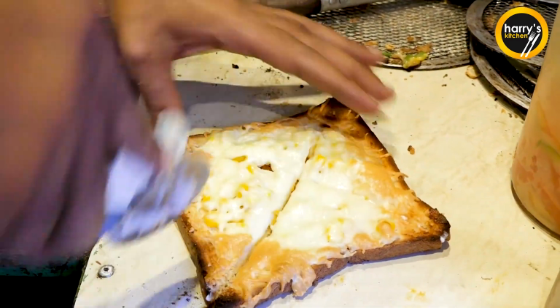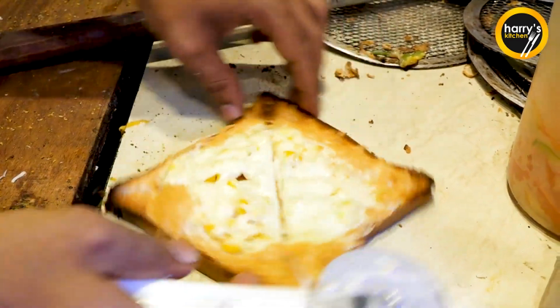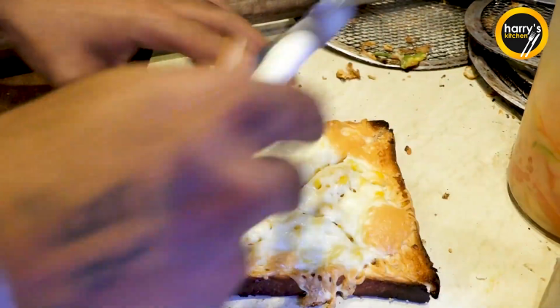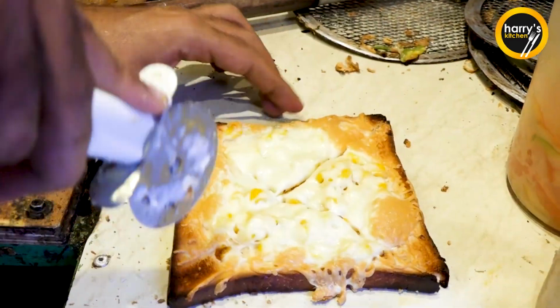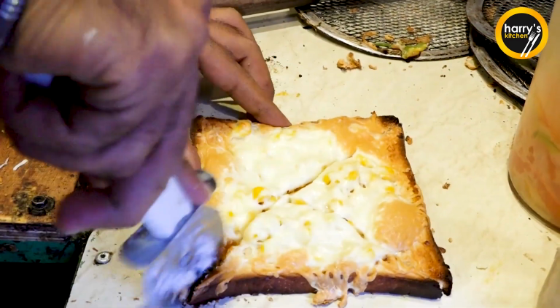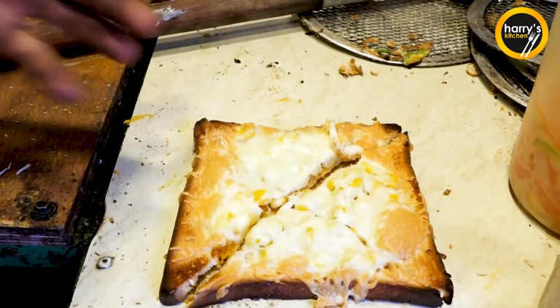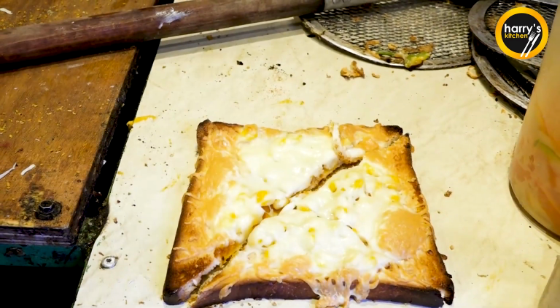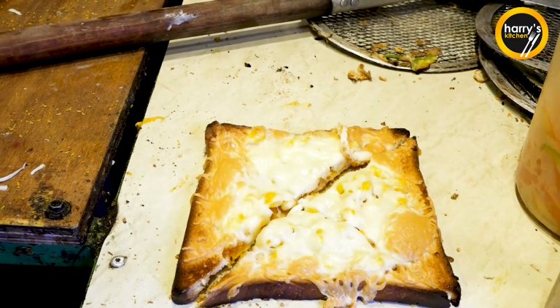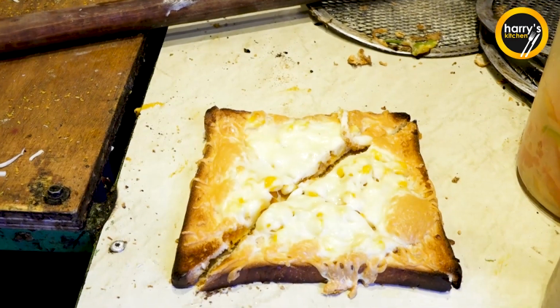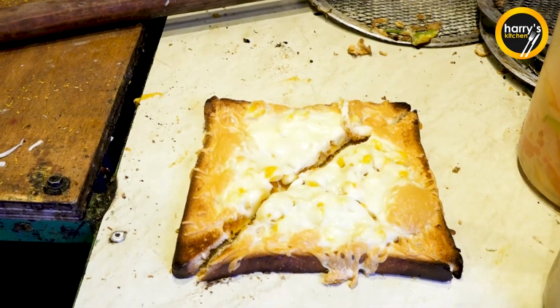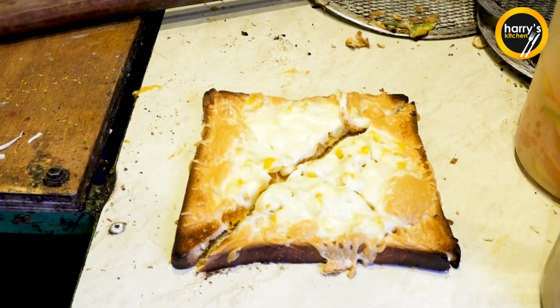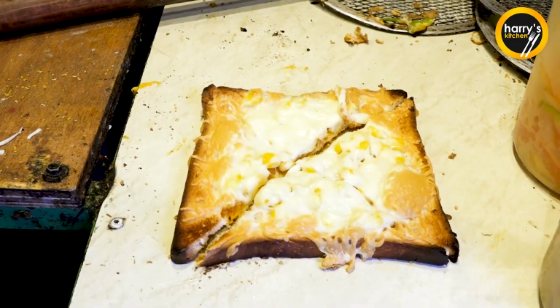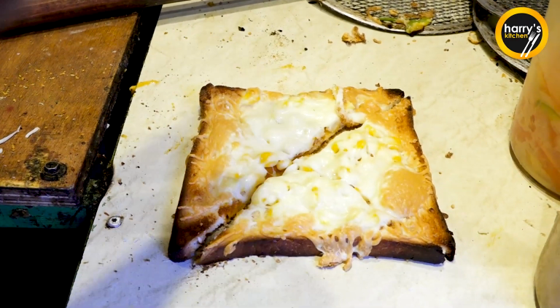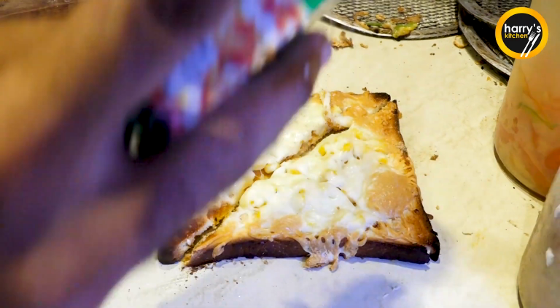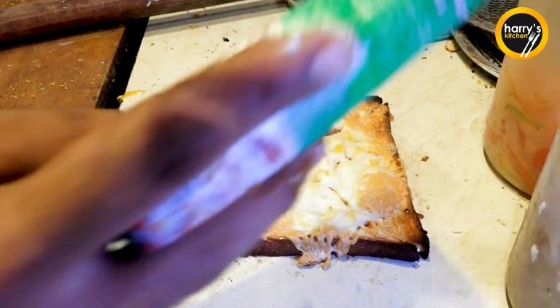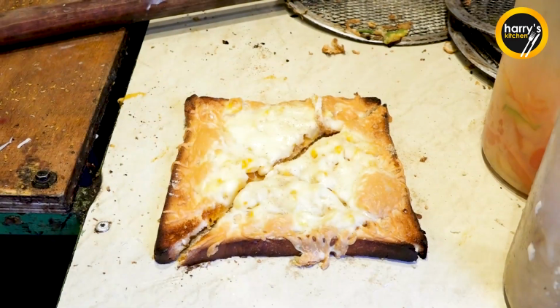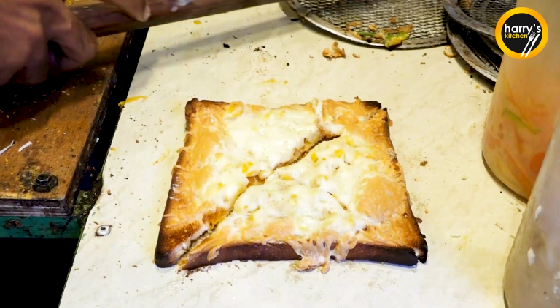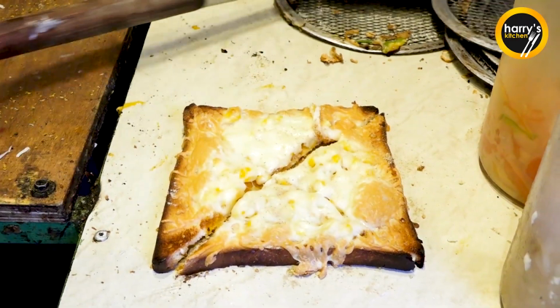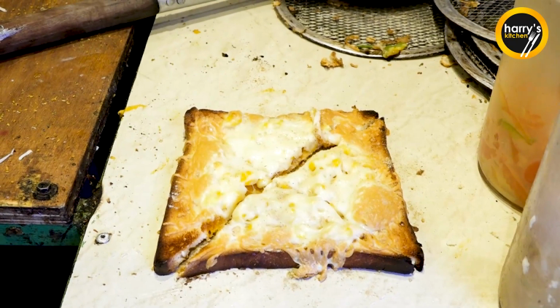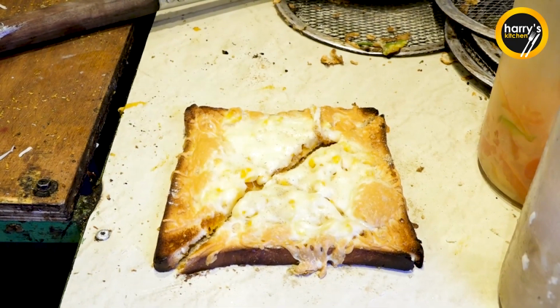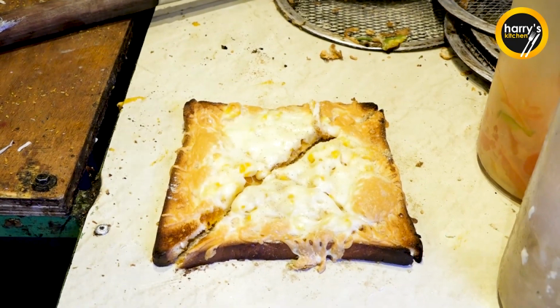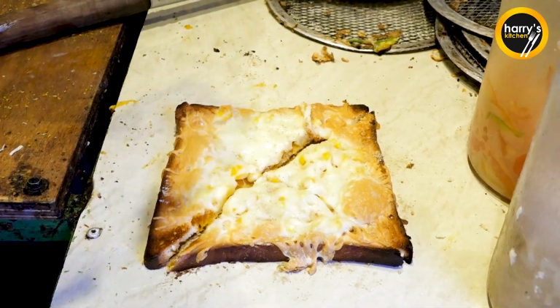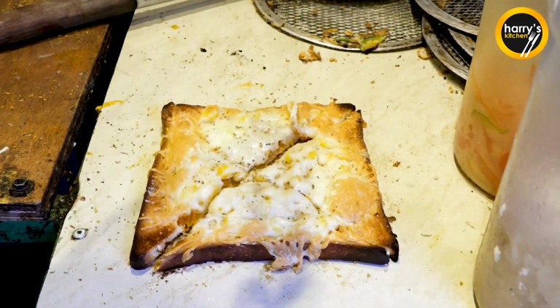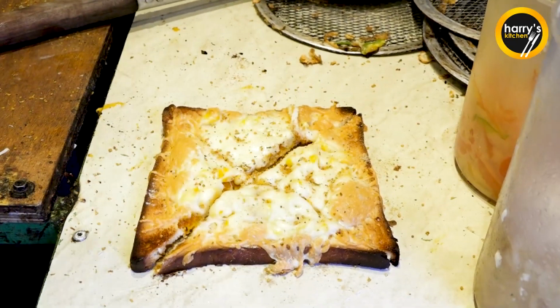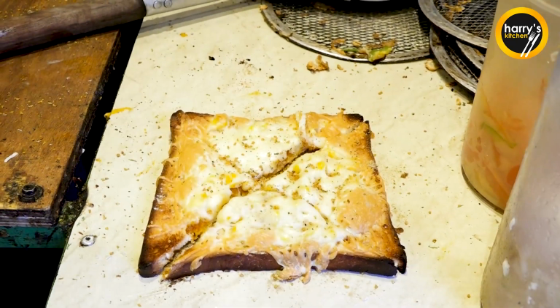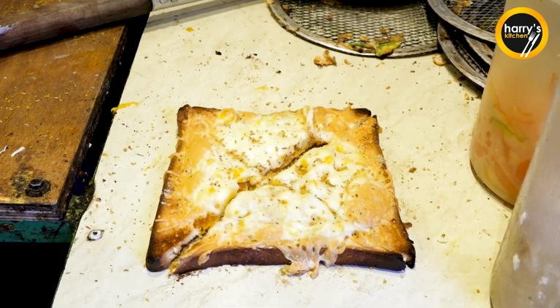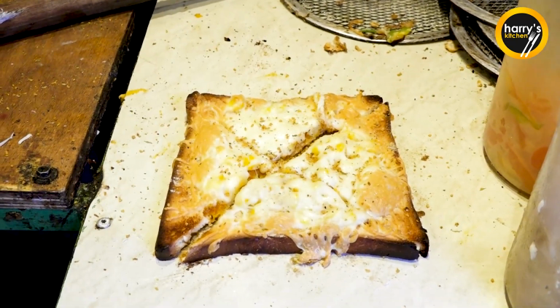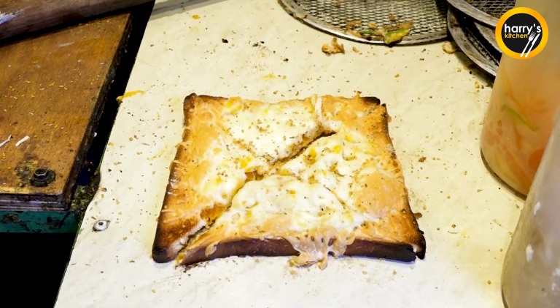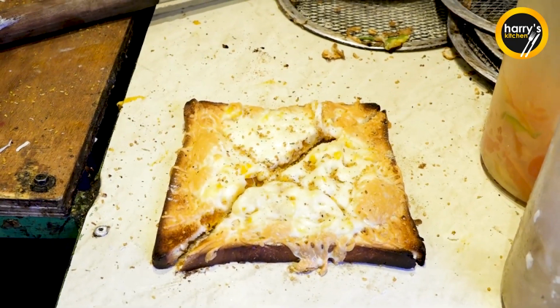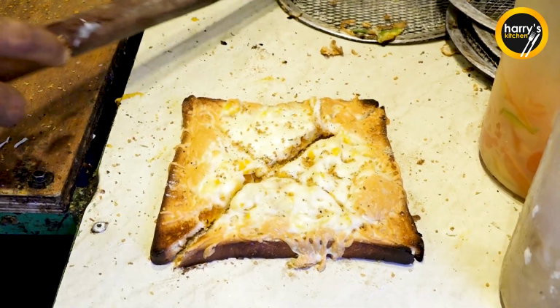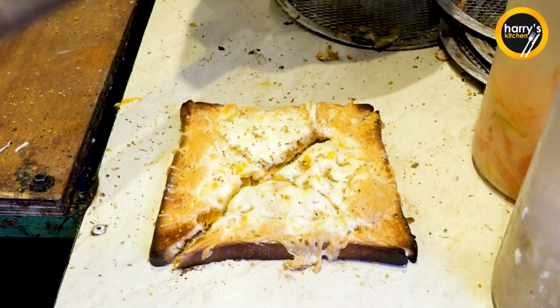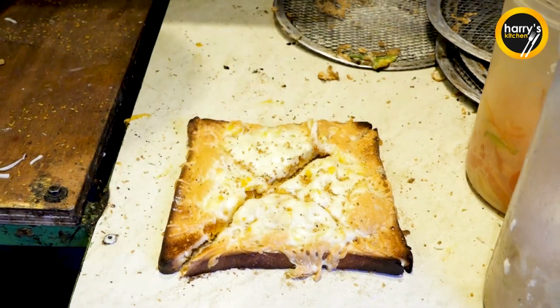All veggies plus extra cheese sandwich. Chaat masala and oregano.